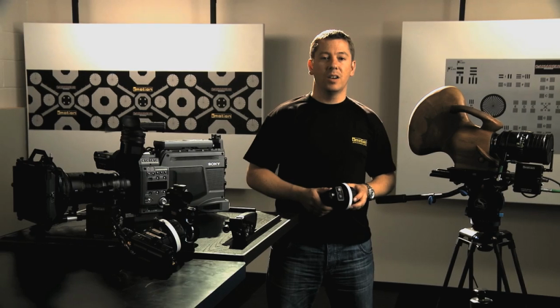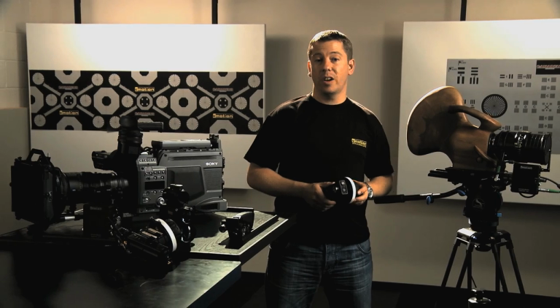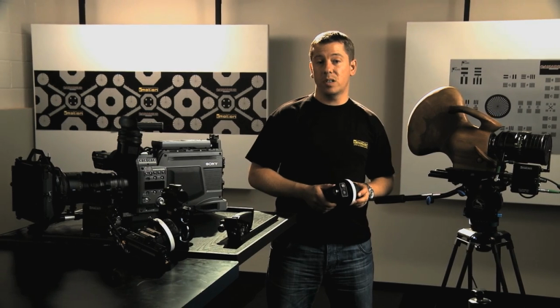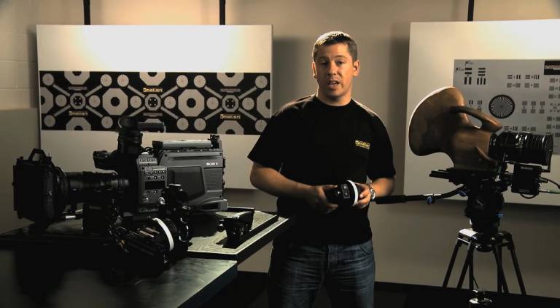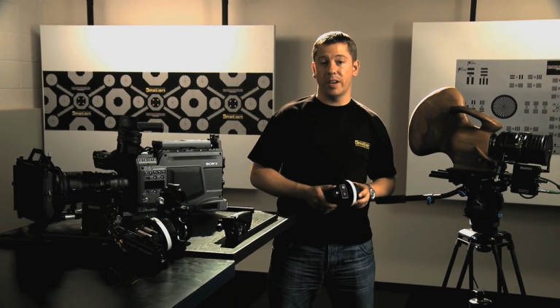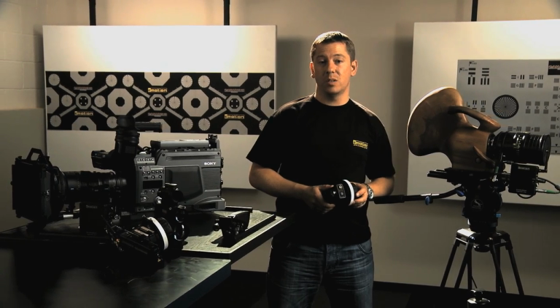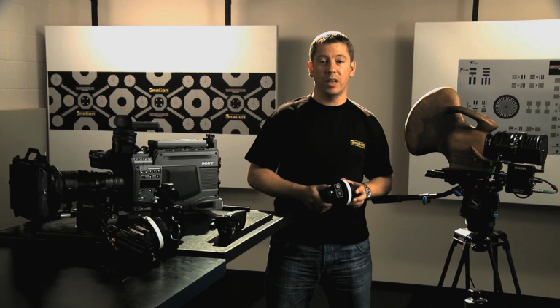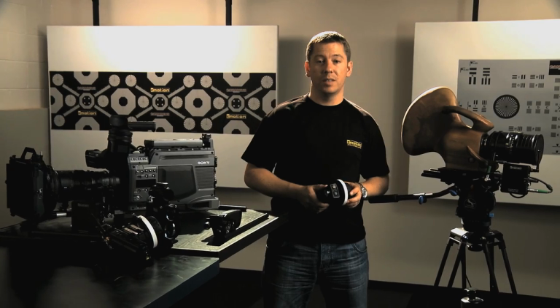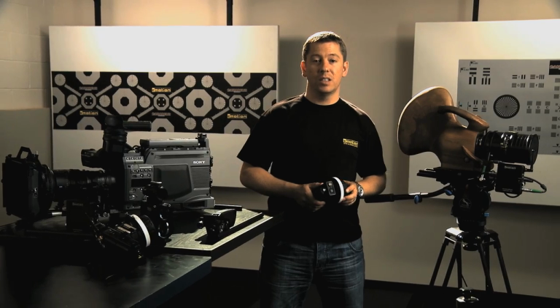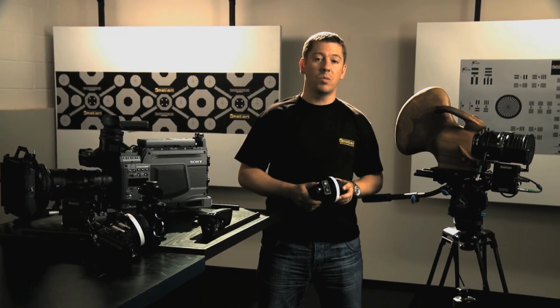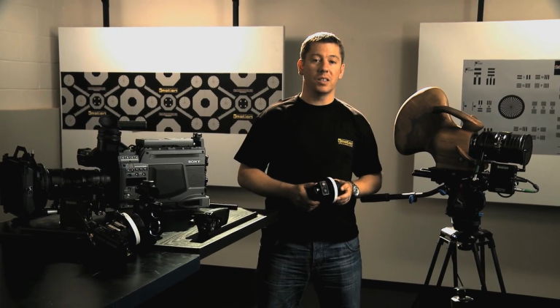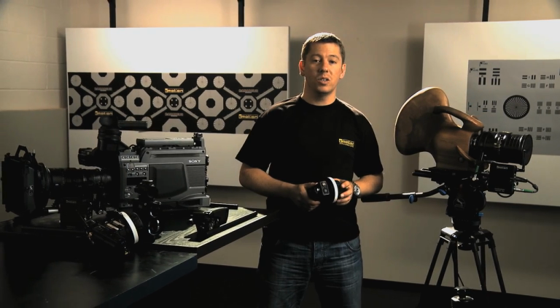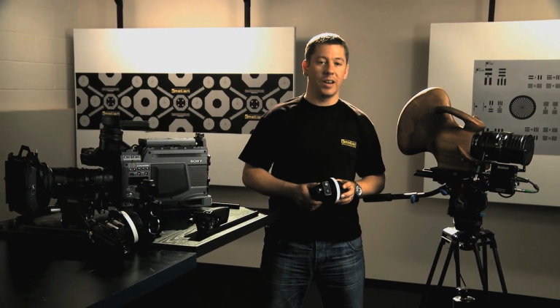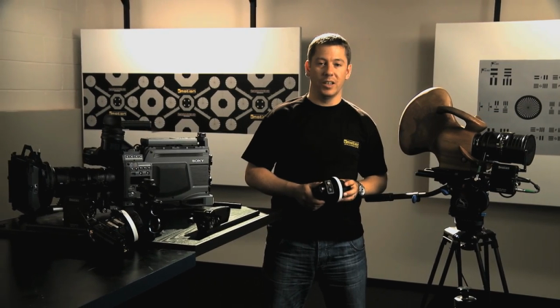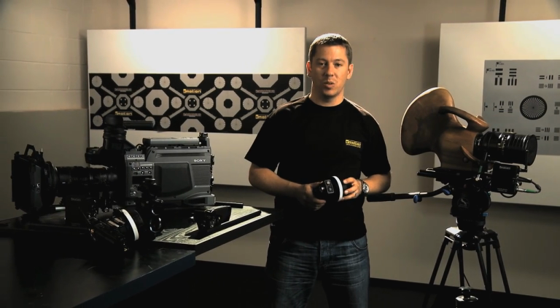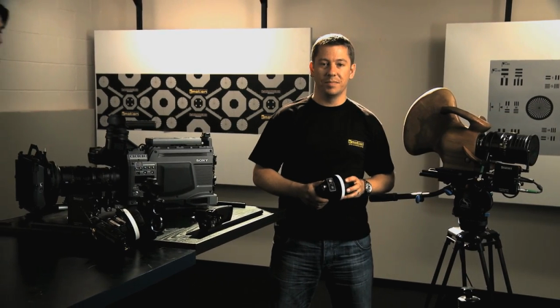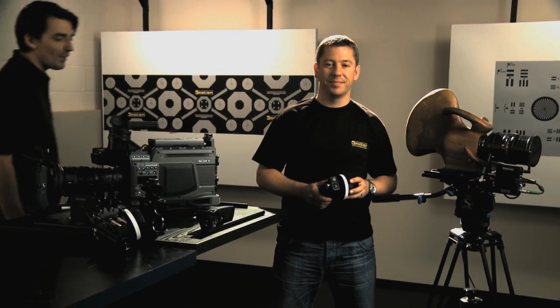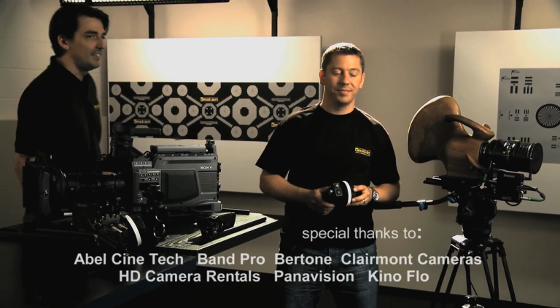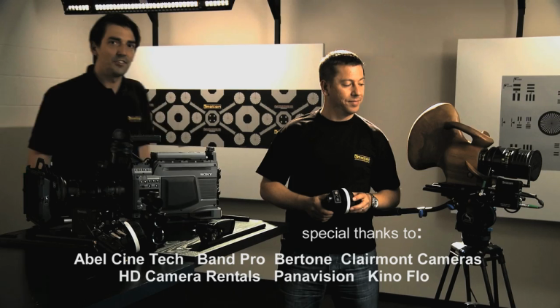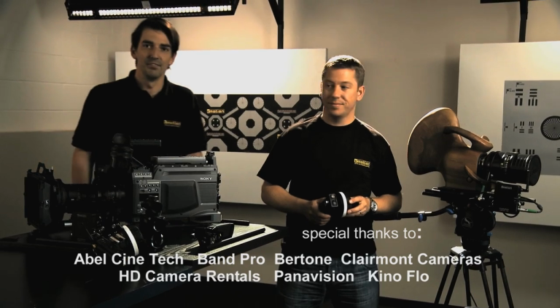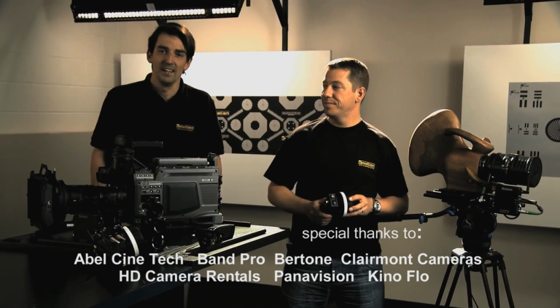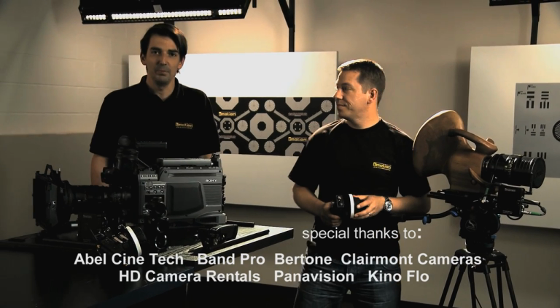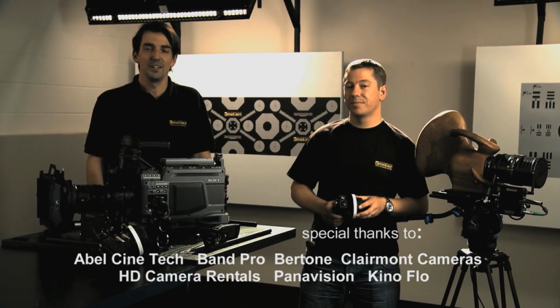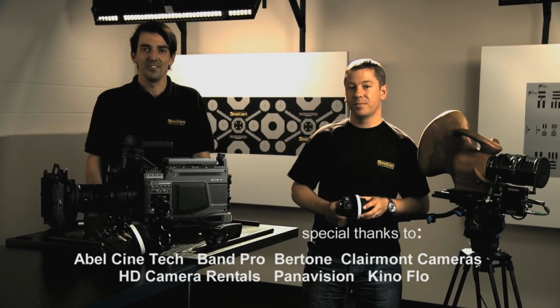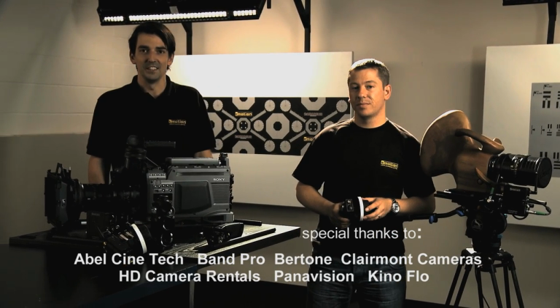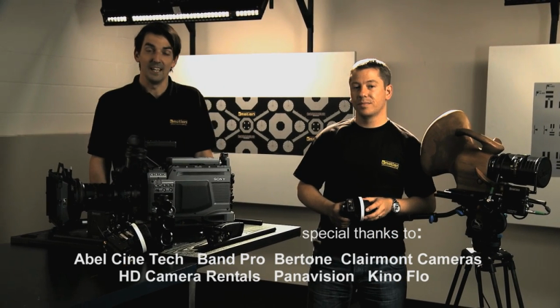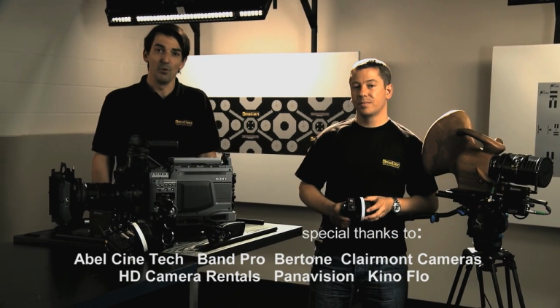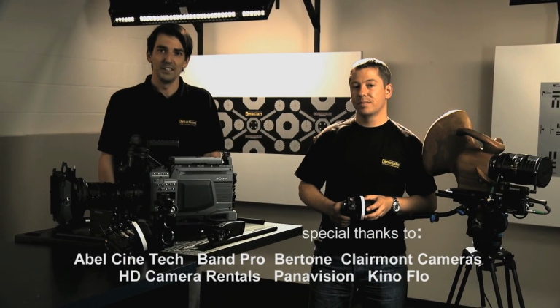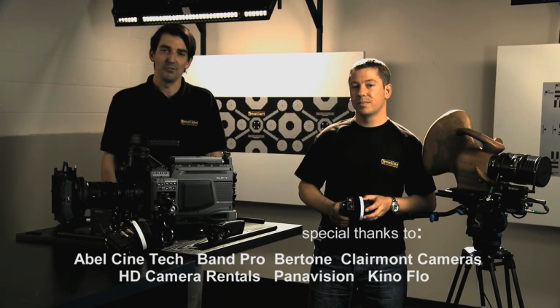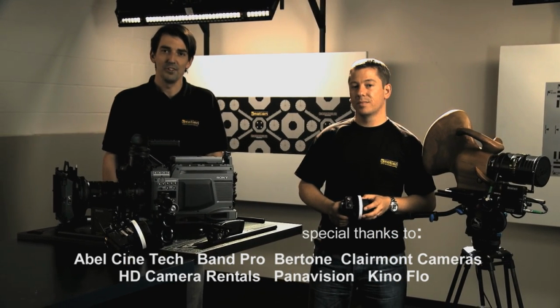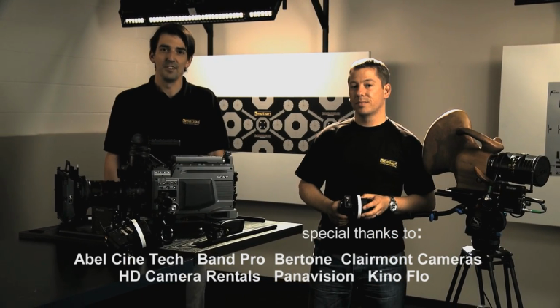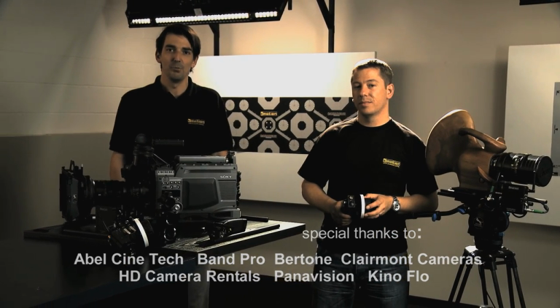Considering all of the sophisticated features you have seen, C-Motion remains a user-friendly lens control system. Thank you, Steve. I hope you enjoyed our presentation. And for more information, of course, you can visit our homepage.